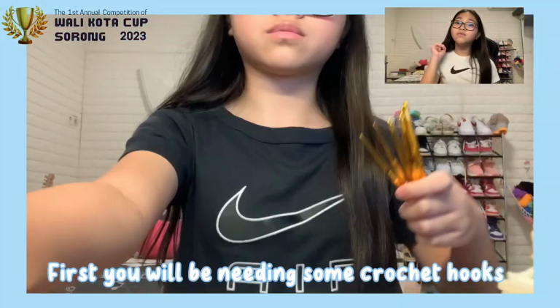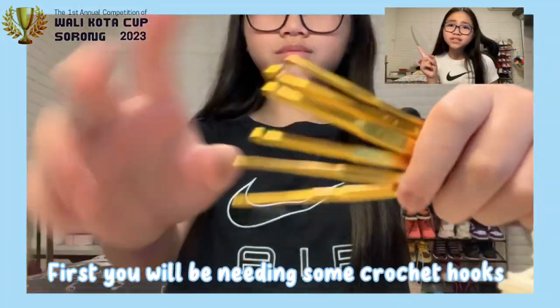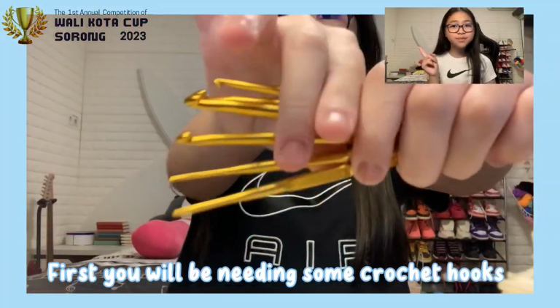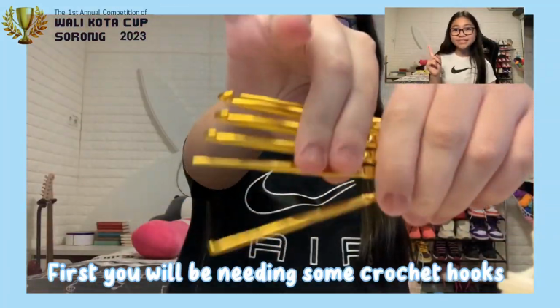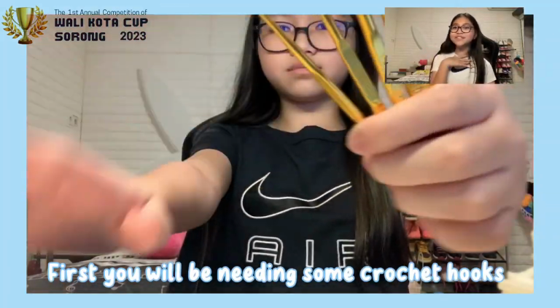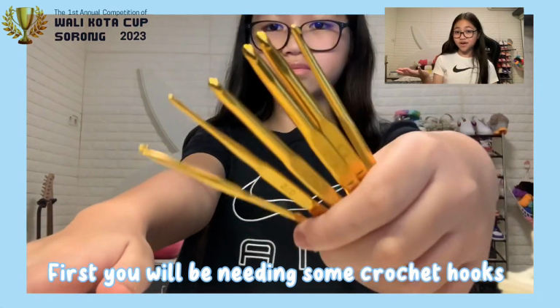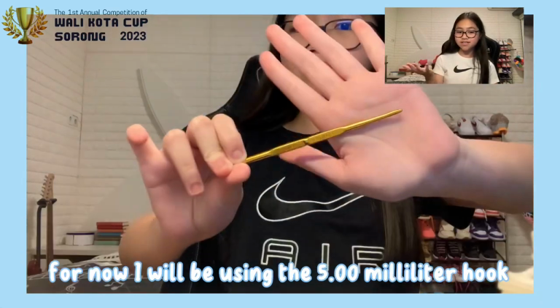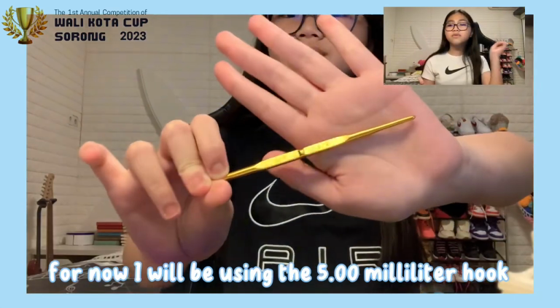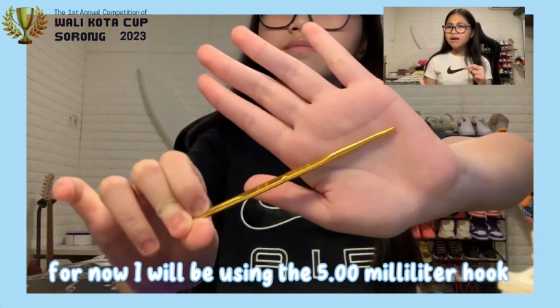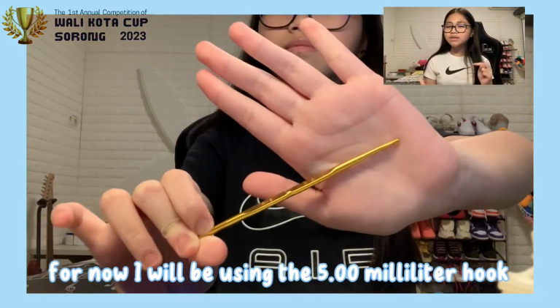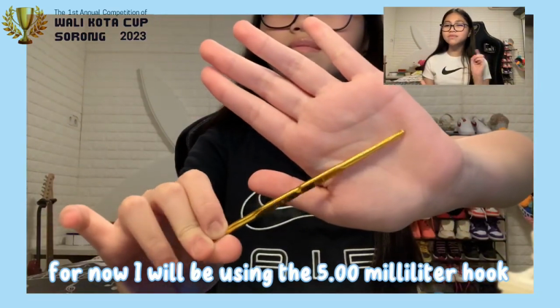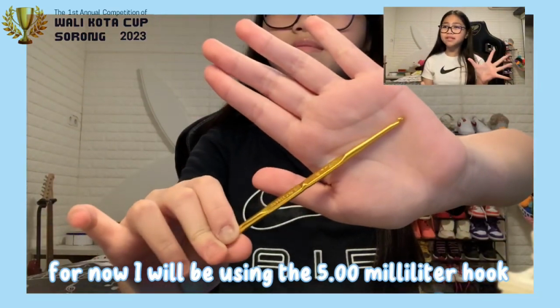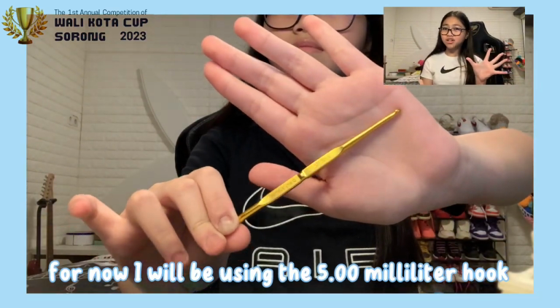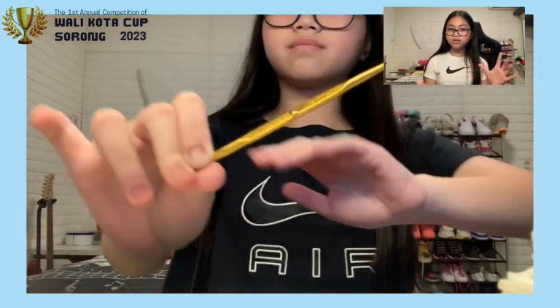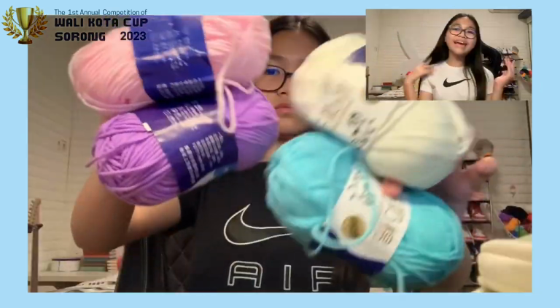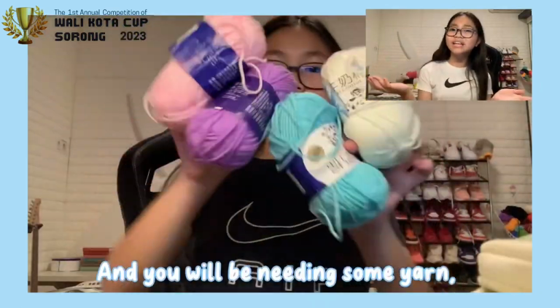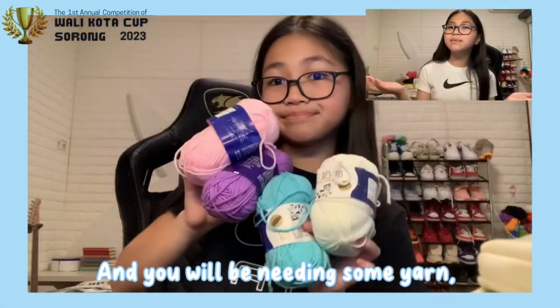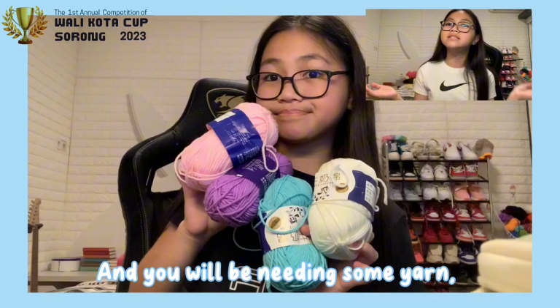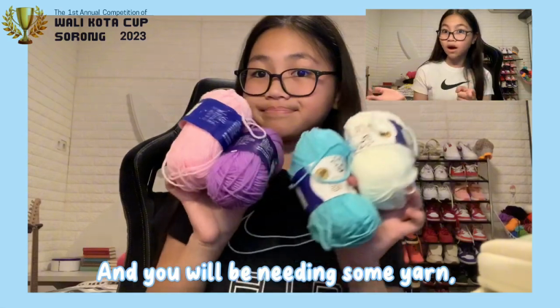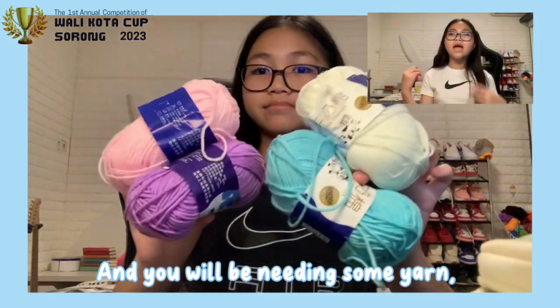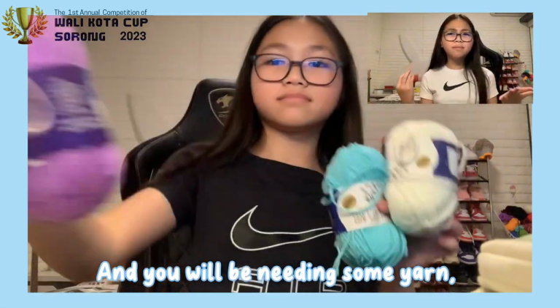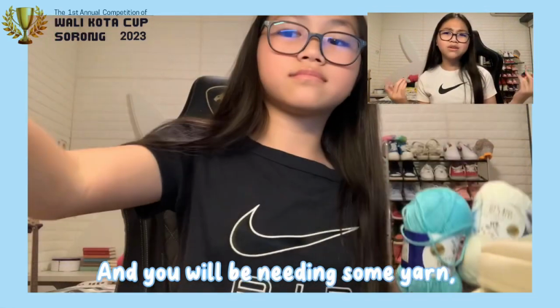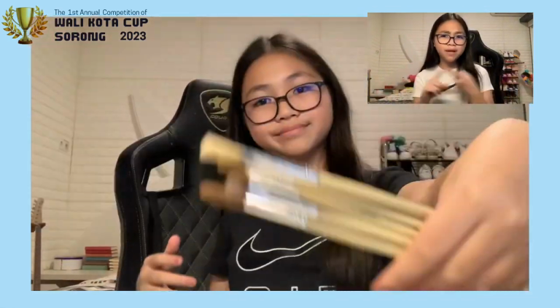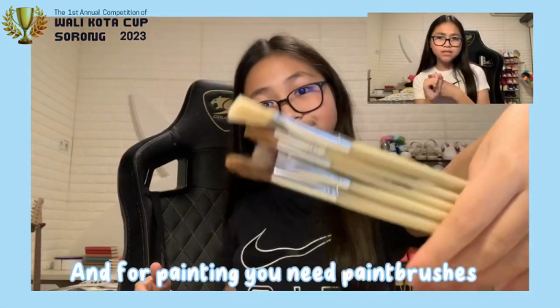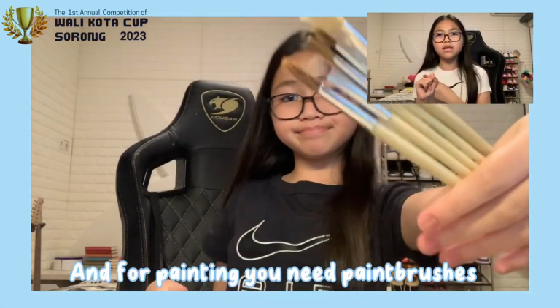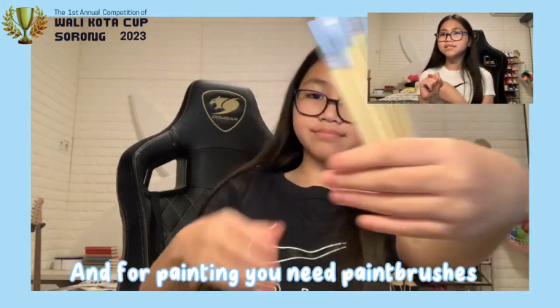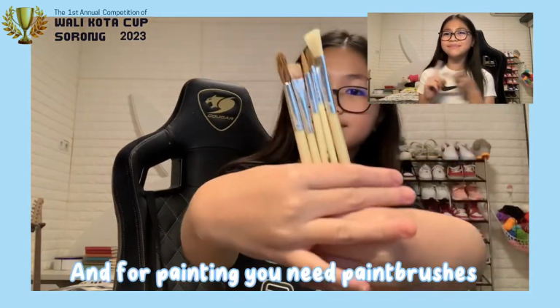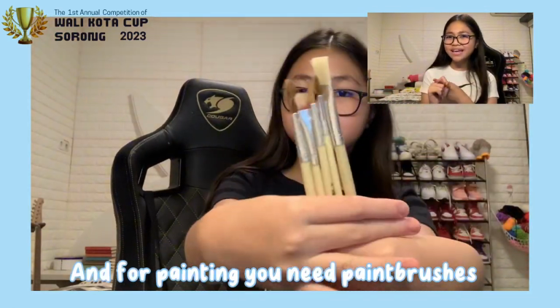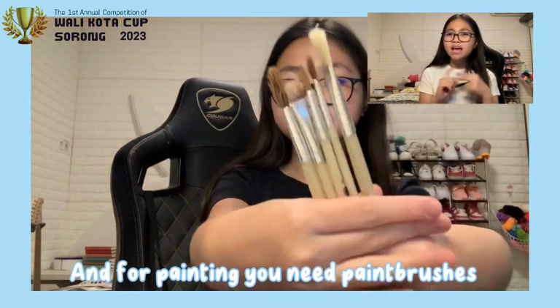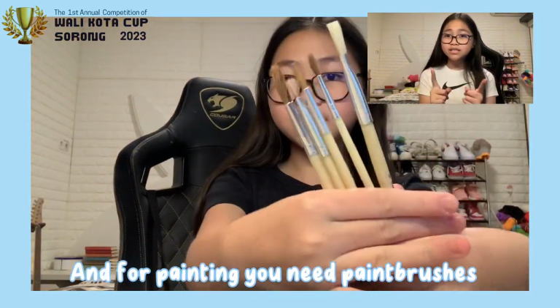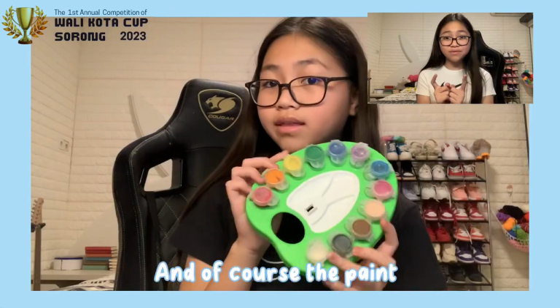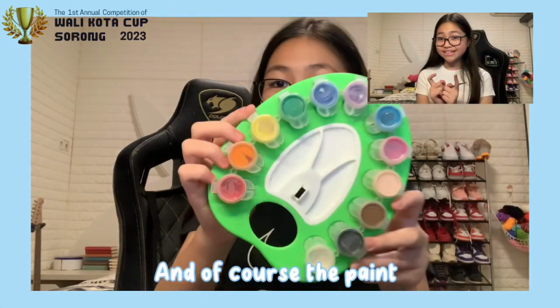First, you'll be needing some crochet hooks. For now, I'll be using the 5mm hook. And you'll be needing some yarn. And for painting, you need paintbrushes and, of course, the paint. Please do not forget this.